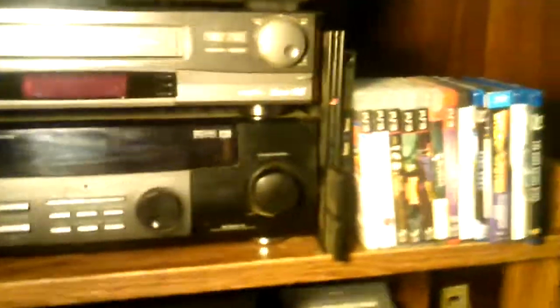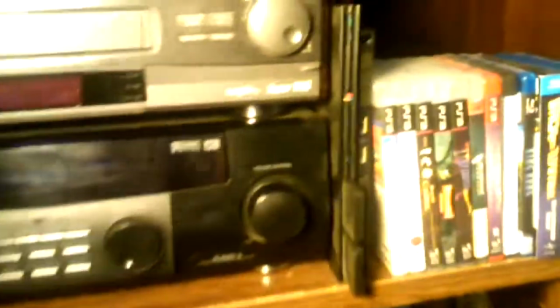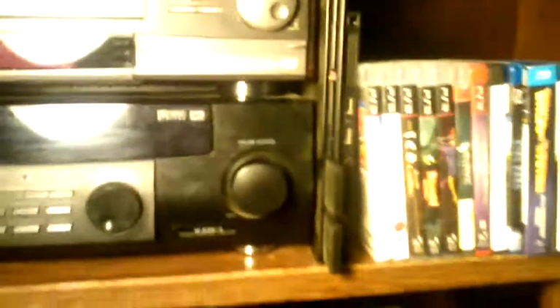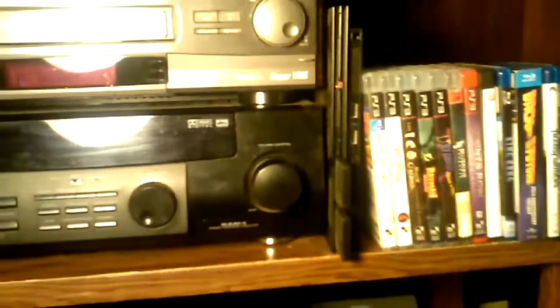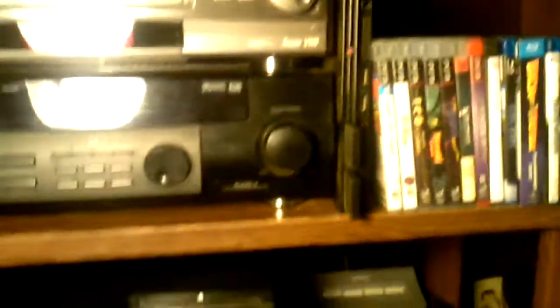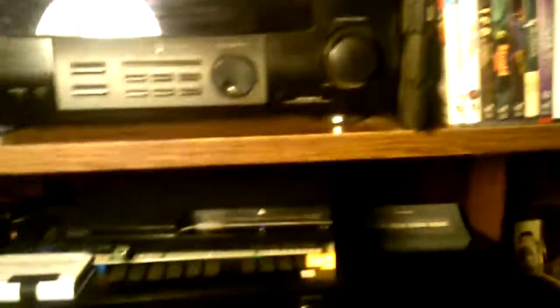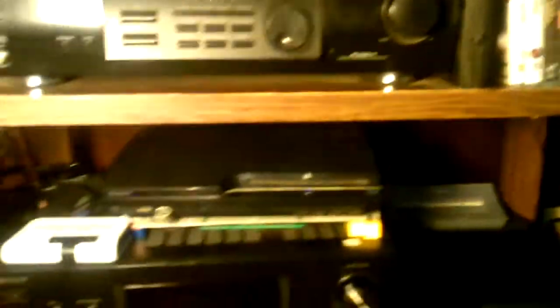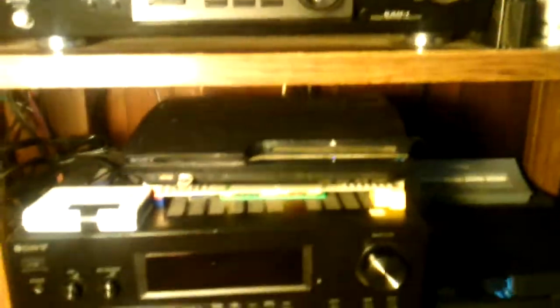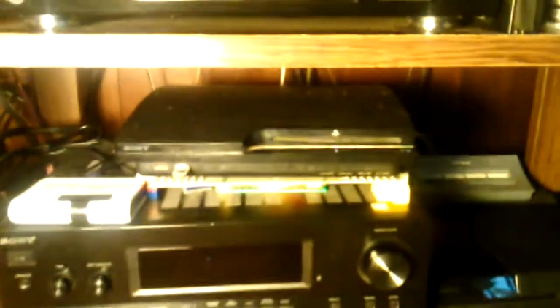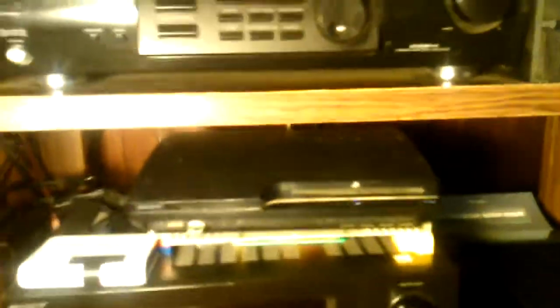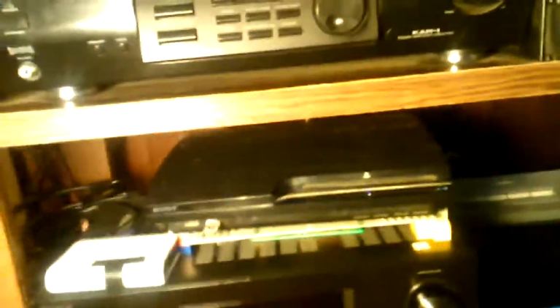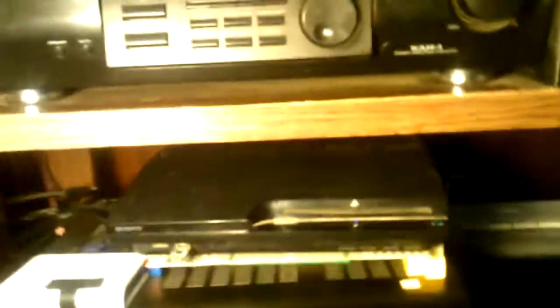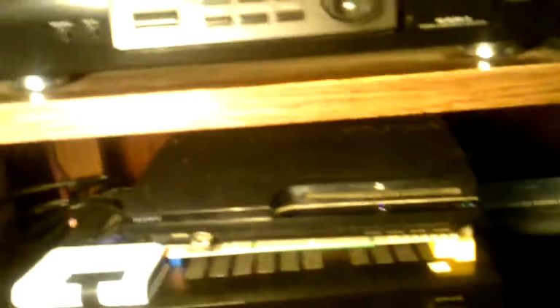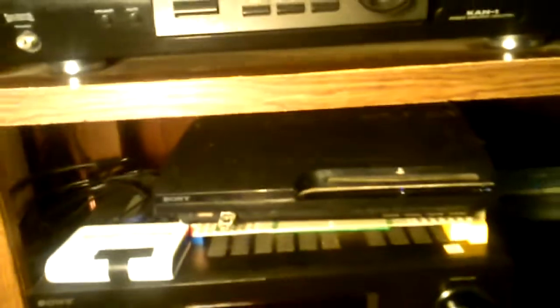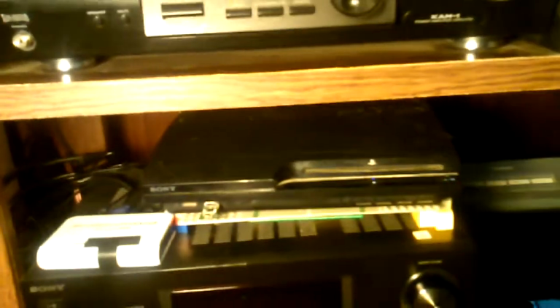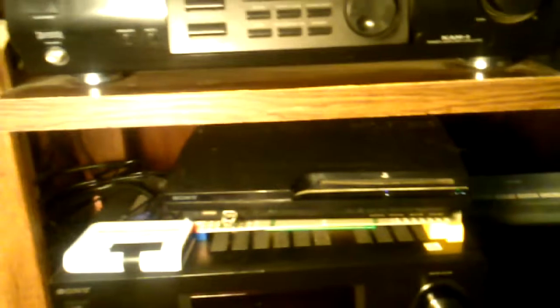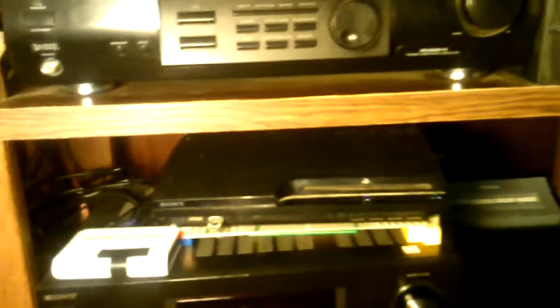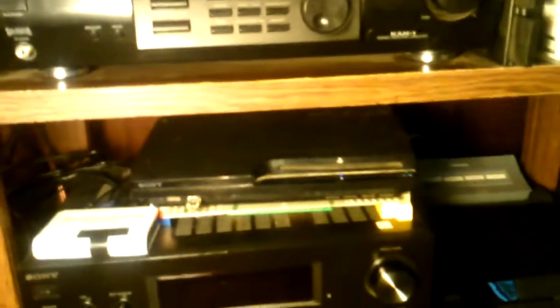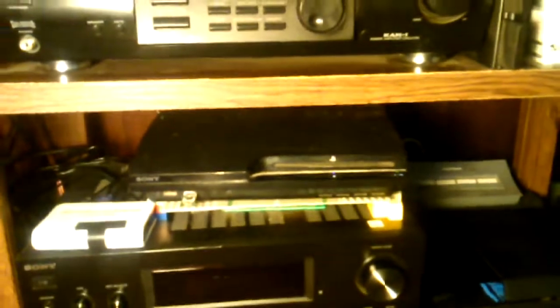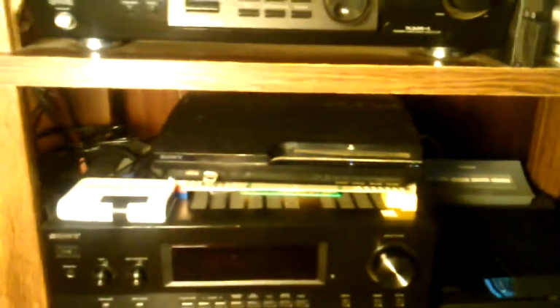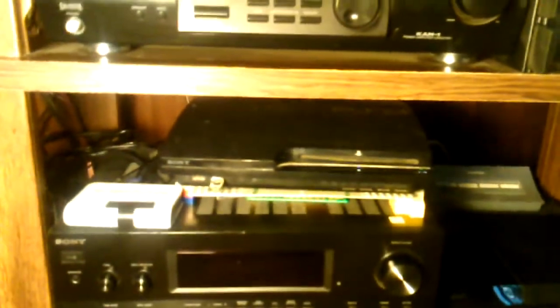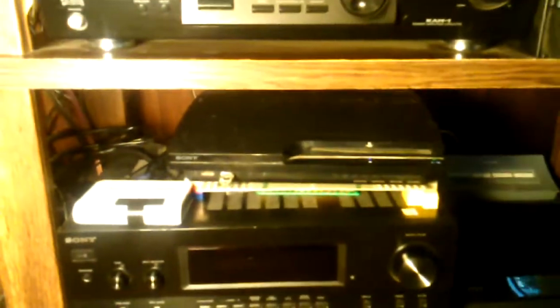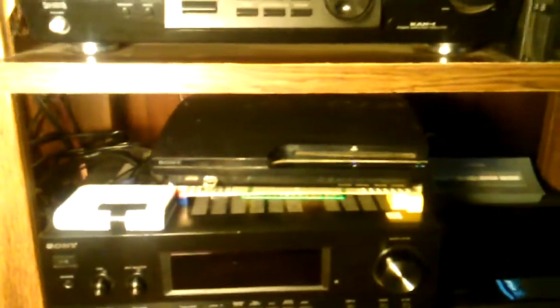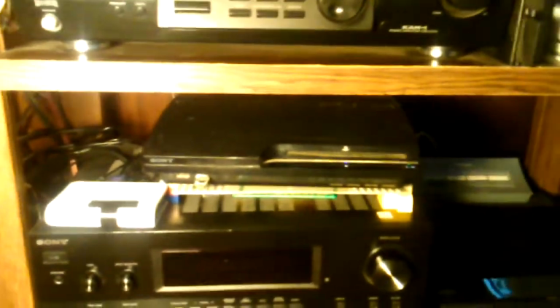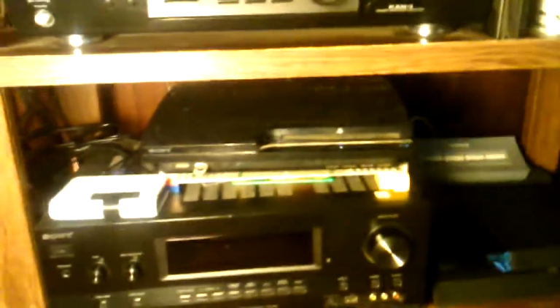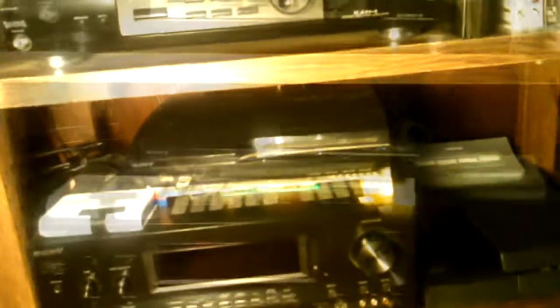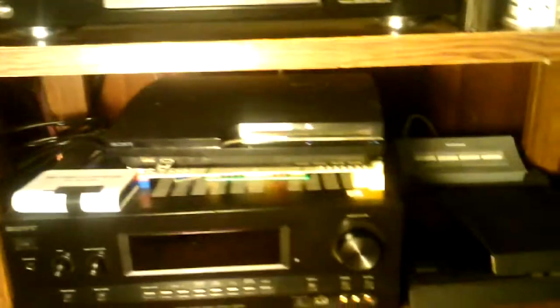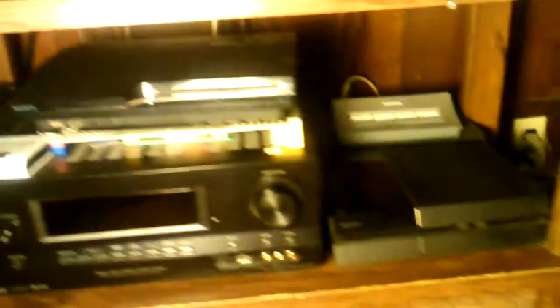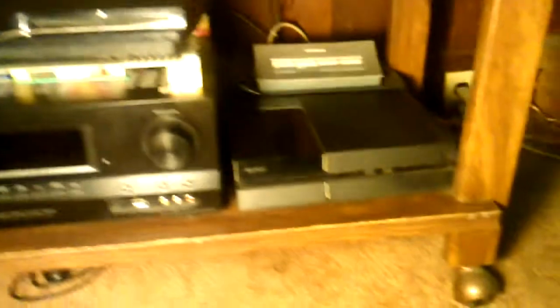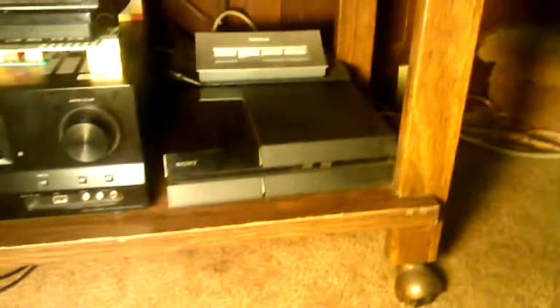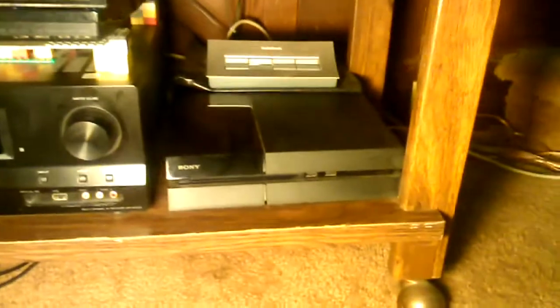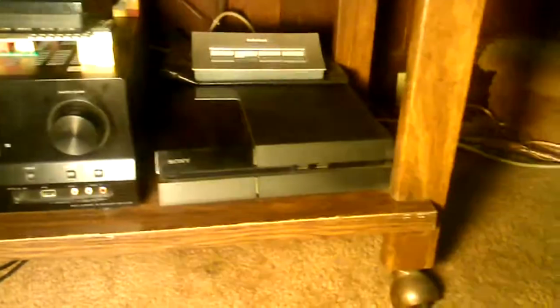Here's my PS2. Here's my PS3, which is the heart of the home theater for video needs, disc or streaming. And here's my PS4.